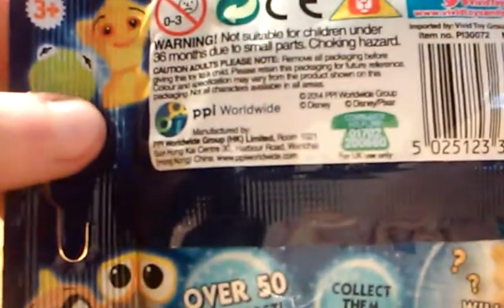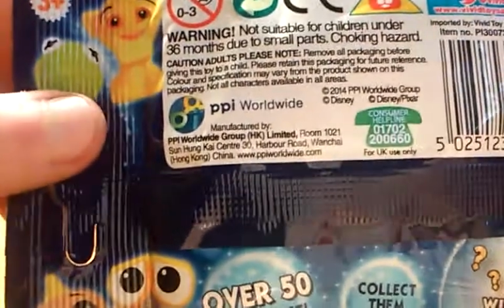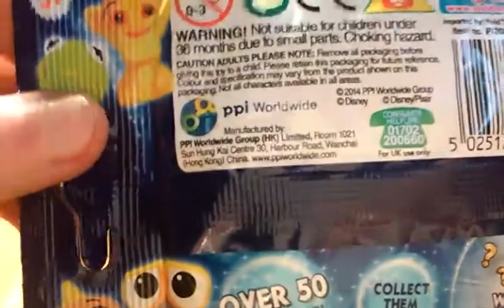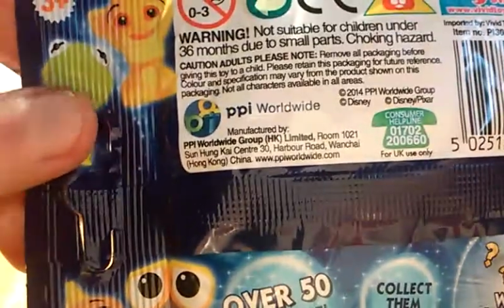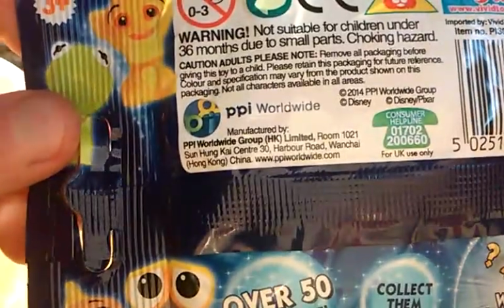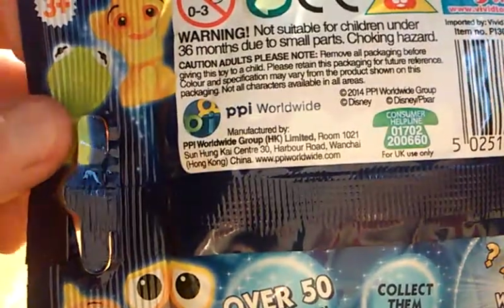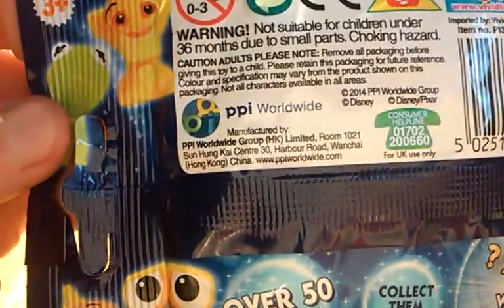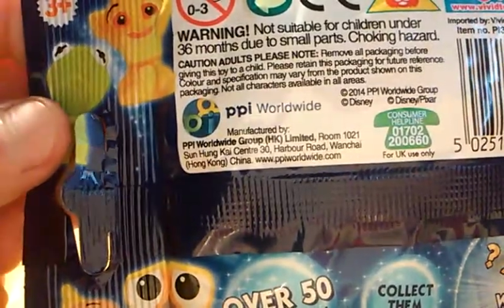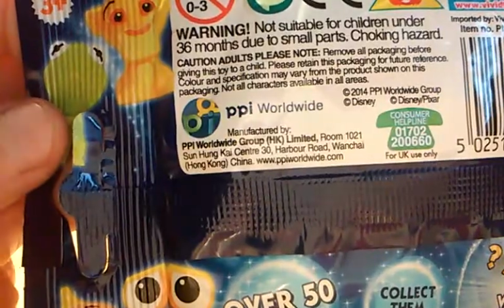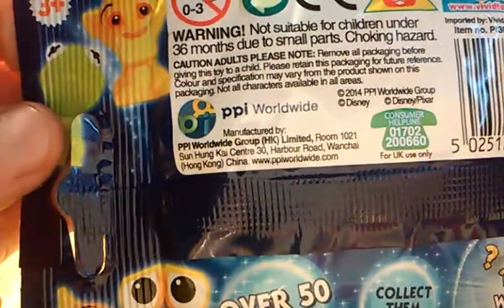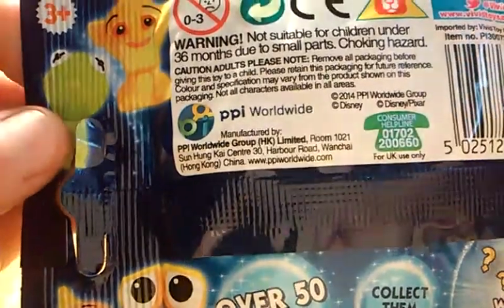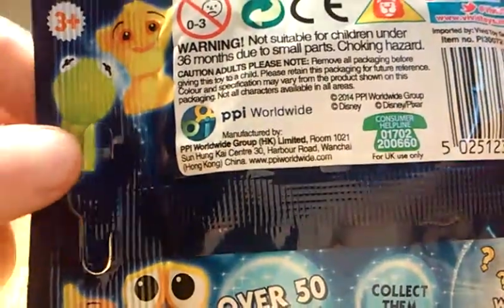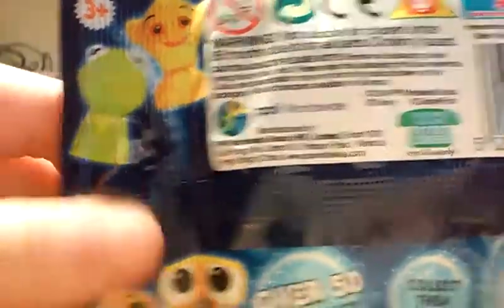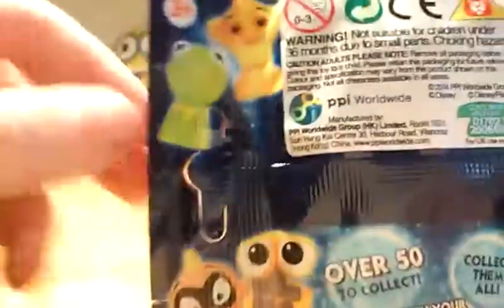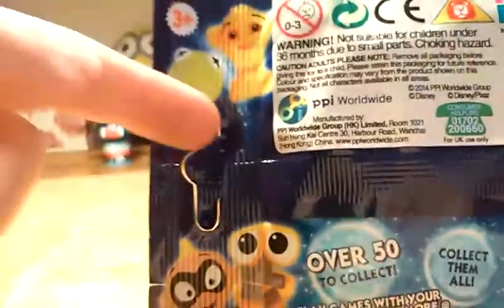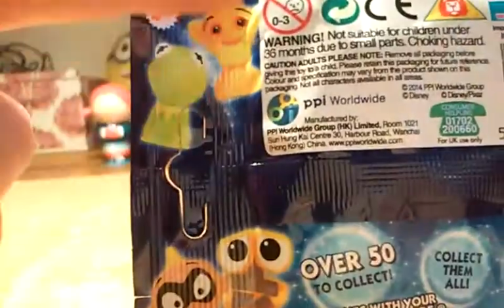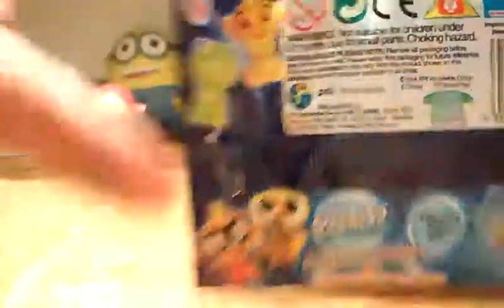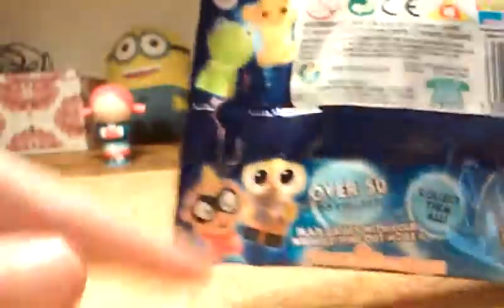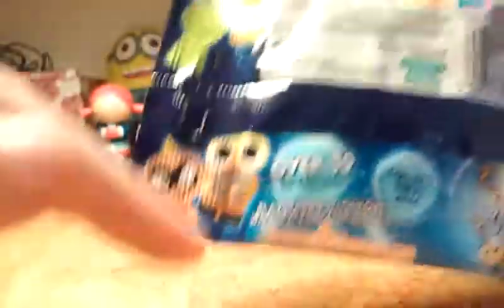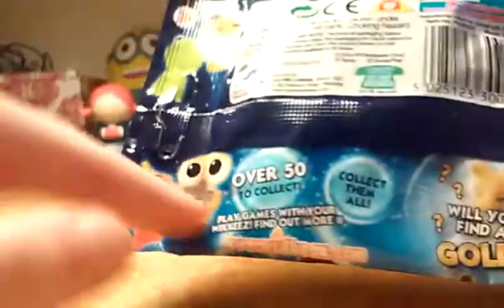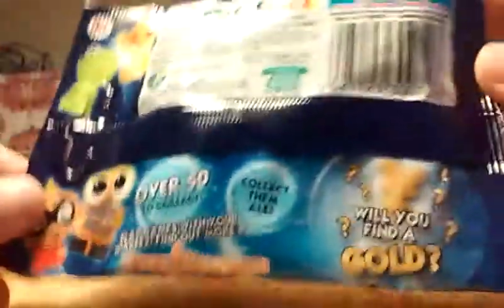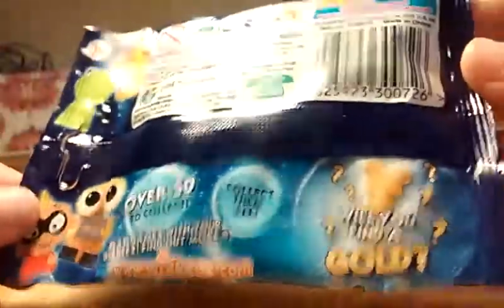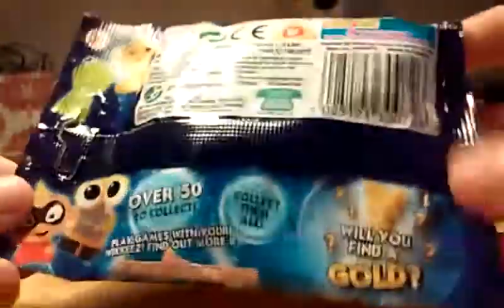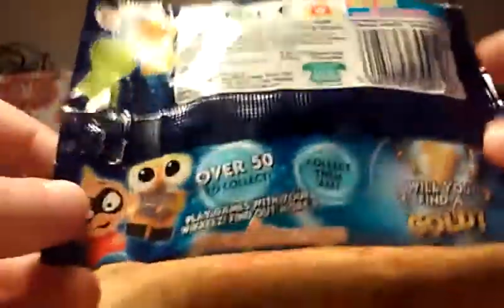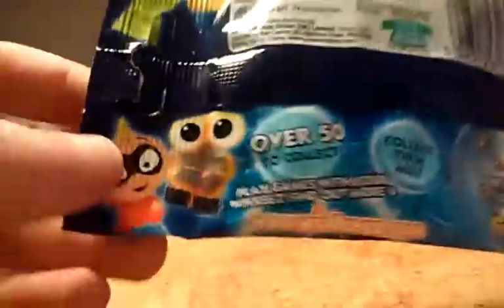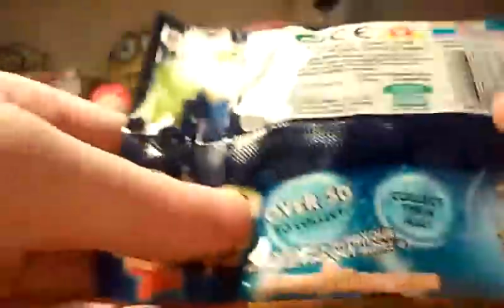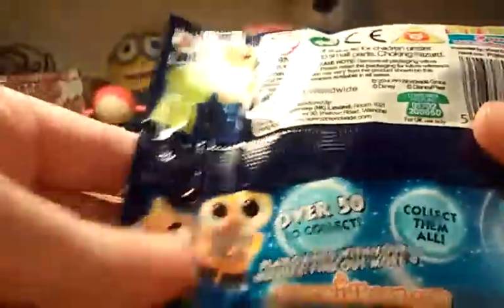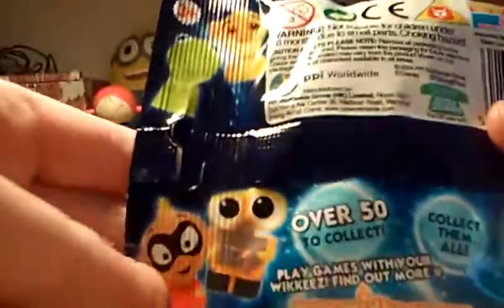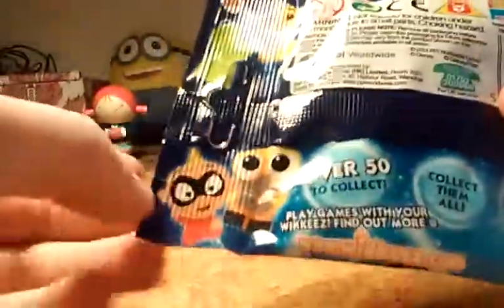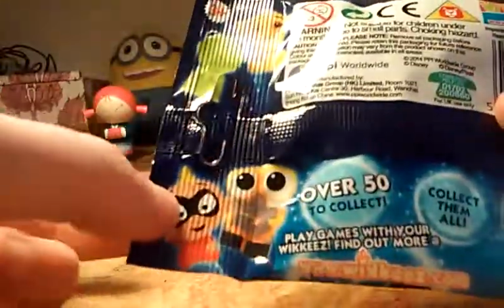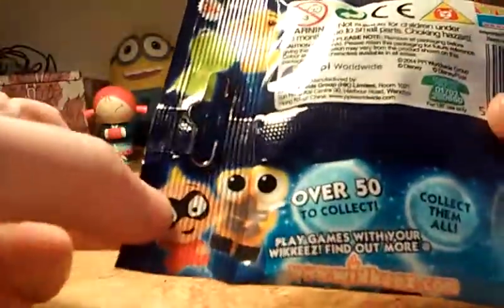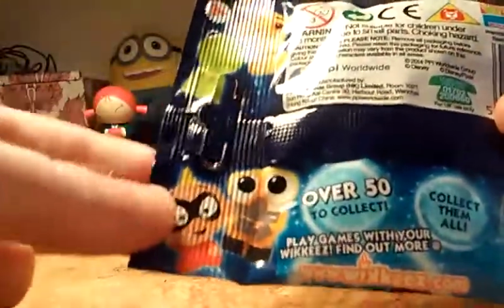Then on the back there's some information, and it's made by Vivid. Warning: not suitable for children under 36 months due to small parts choking hazard. At the back there's Kermit, Simba, Jack Jack, Wally, and the gold.